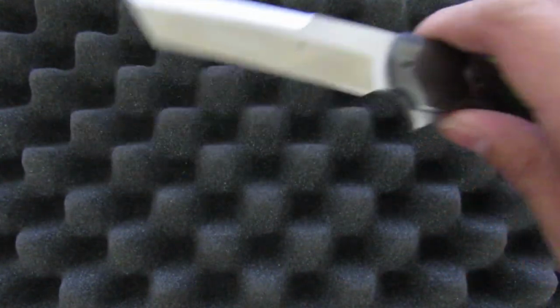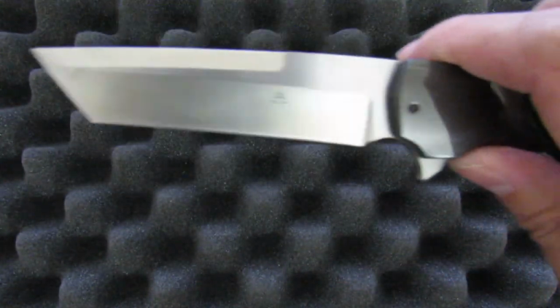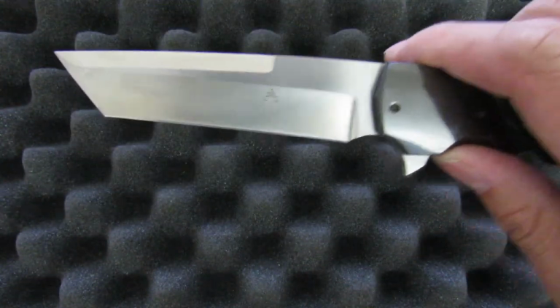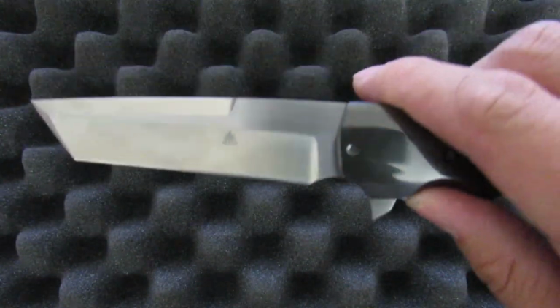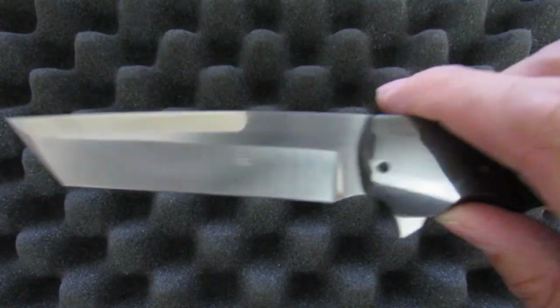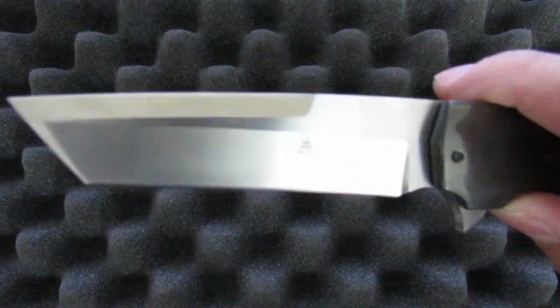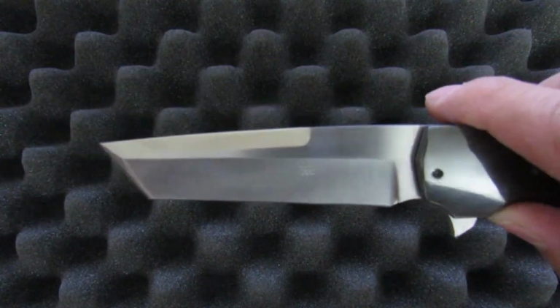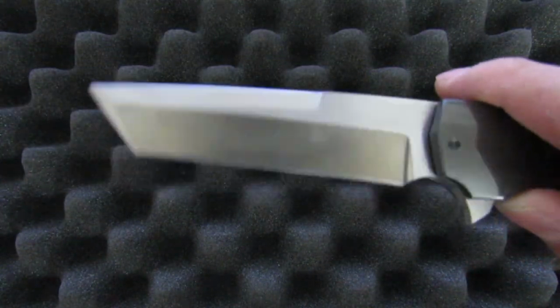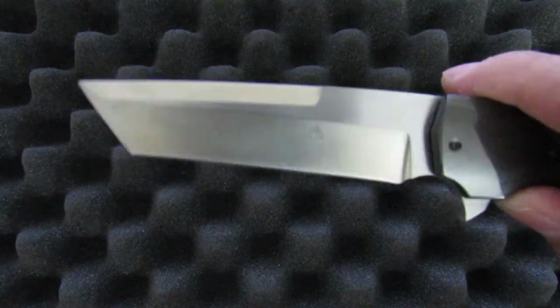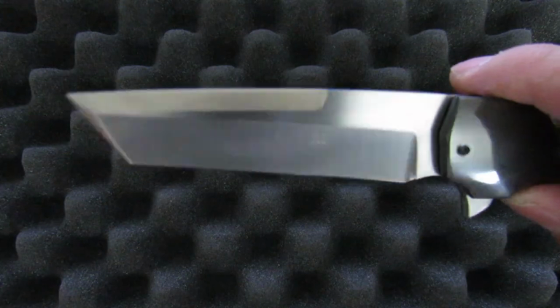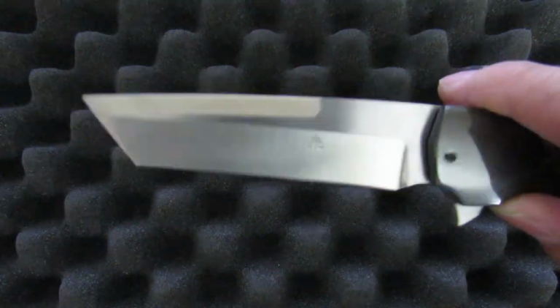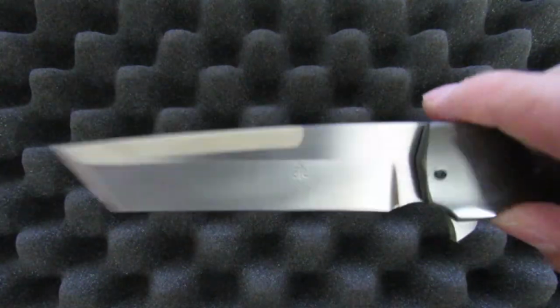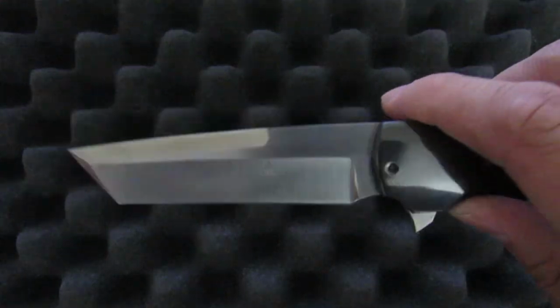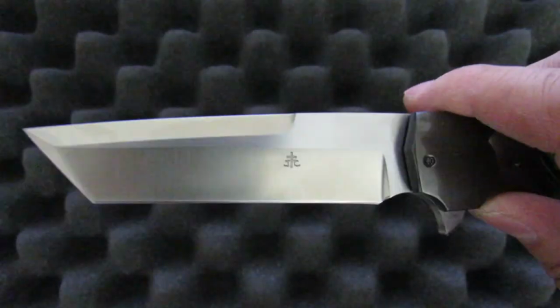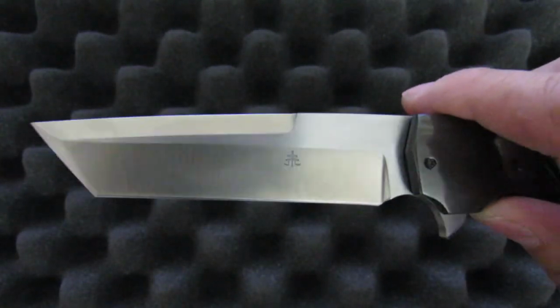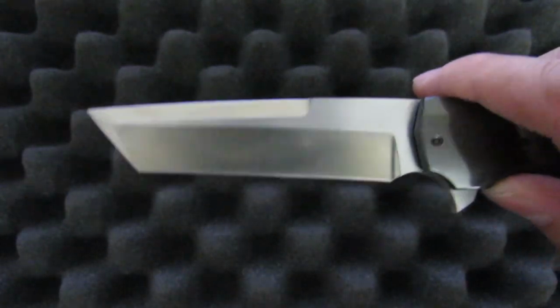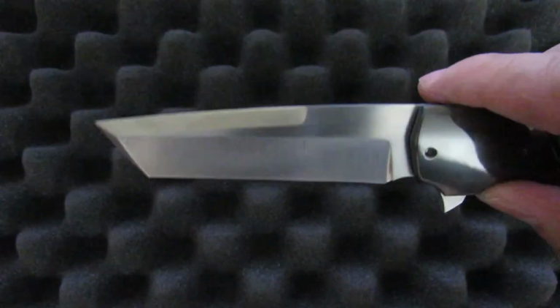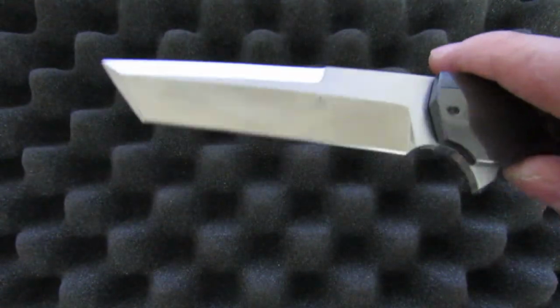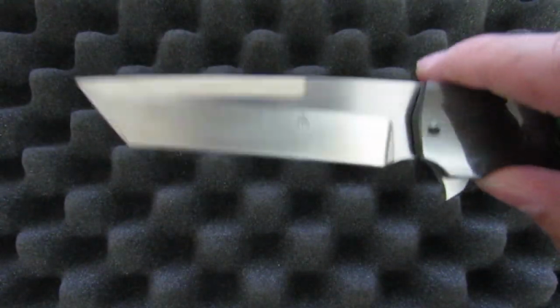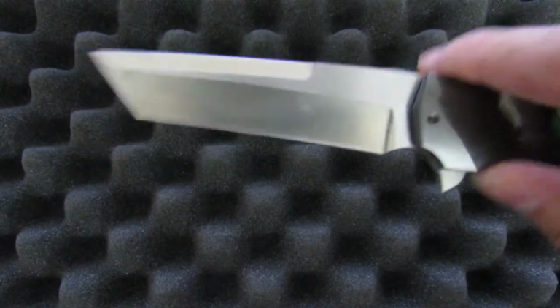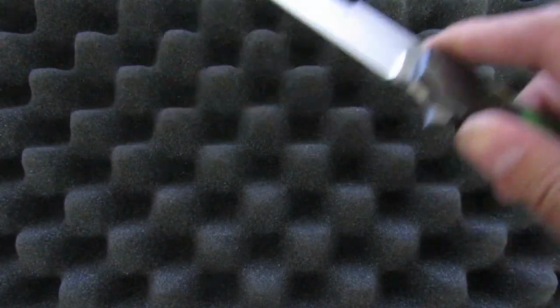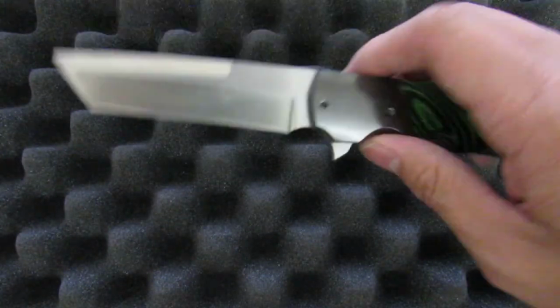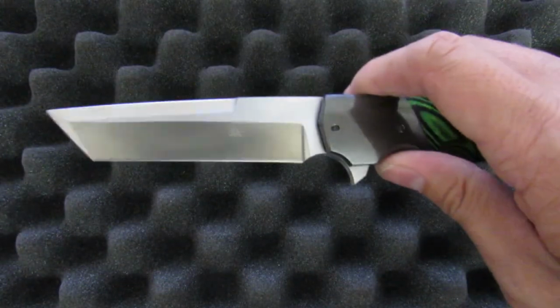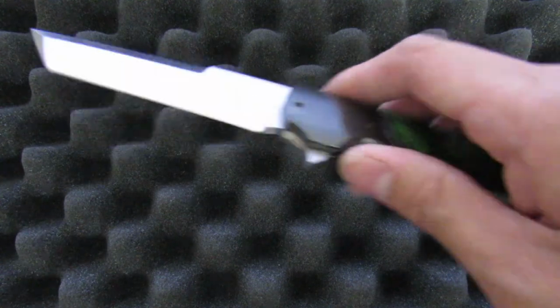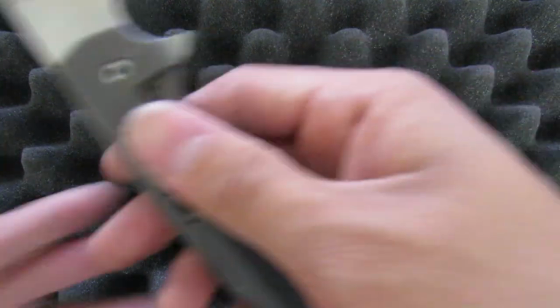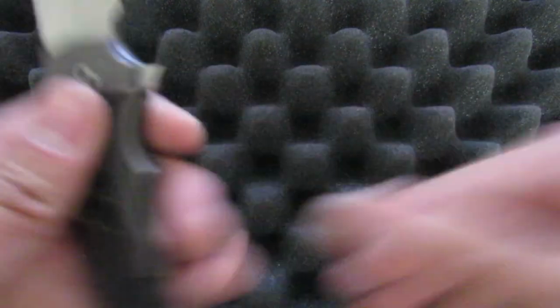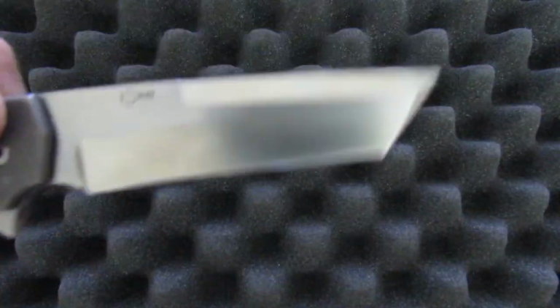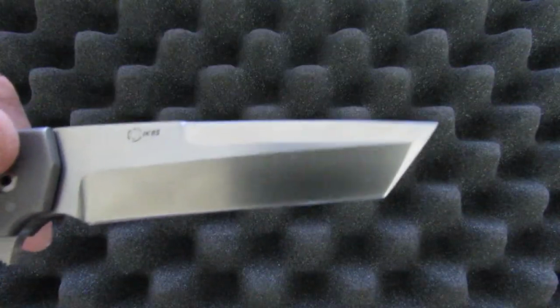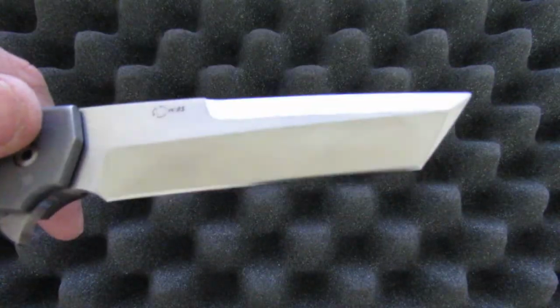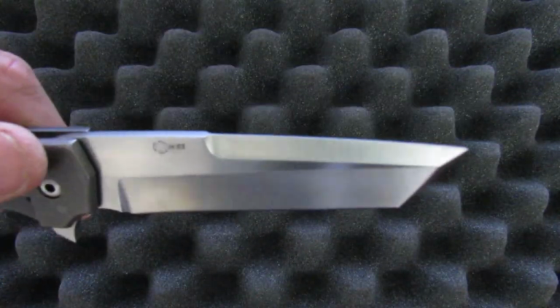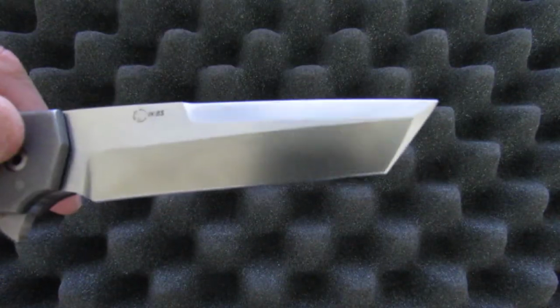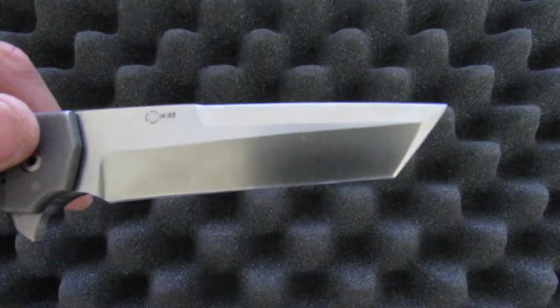The finish on this one is in the standard two-tone satin — horizontal satin on the flats, vertical satin on the grinds. It's not hand-rubbed or anything, but it's very clean work. It's perfectly symmetrical on both sides.